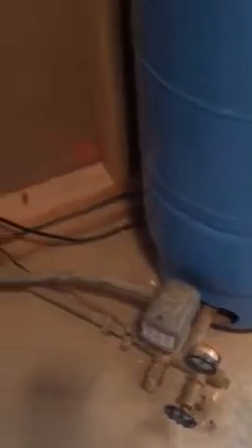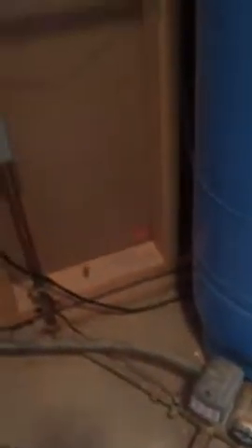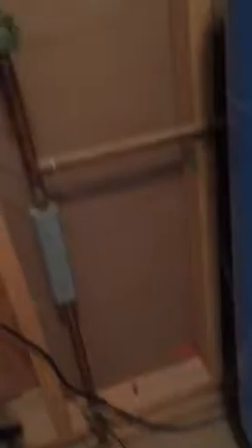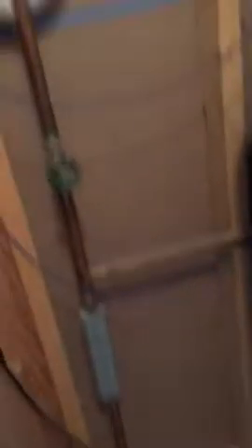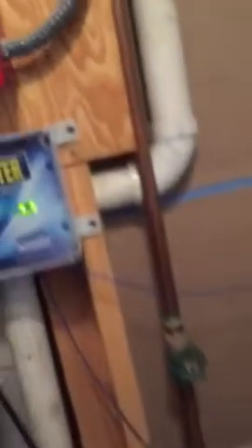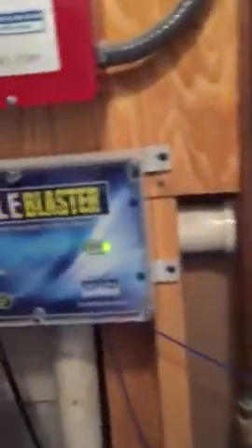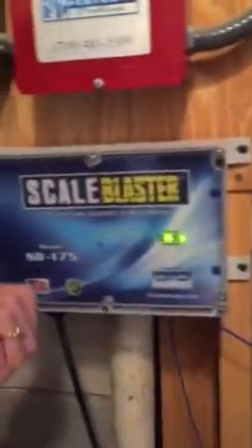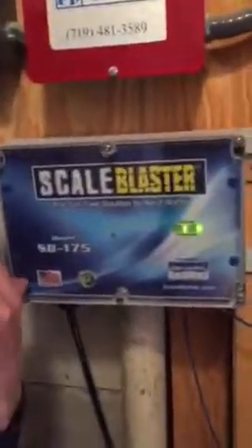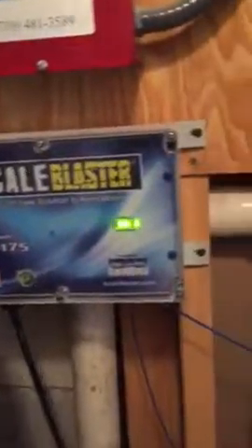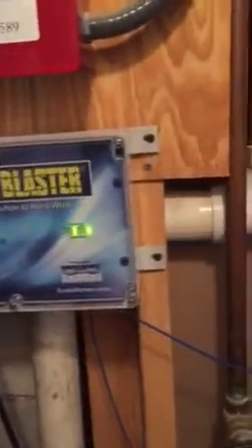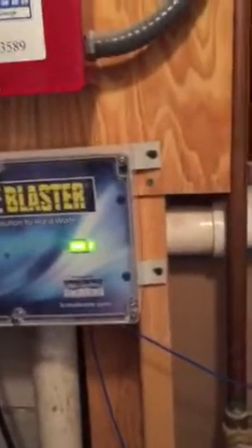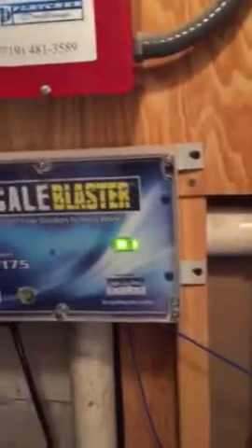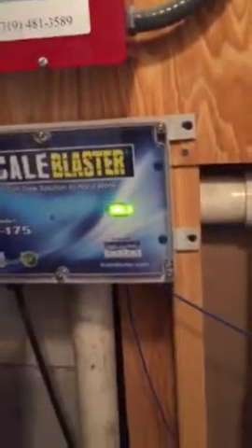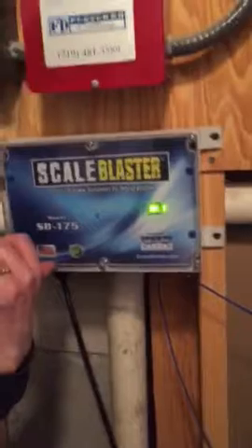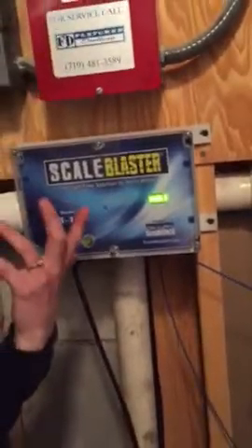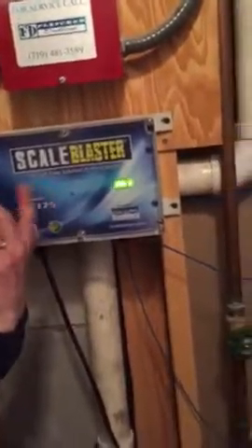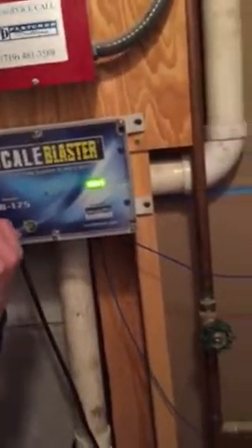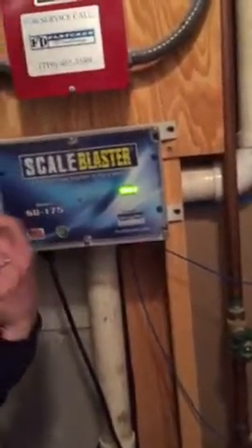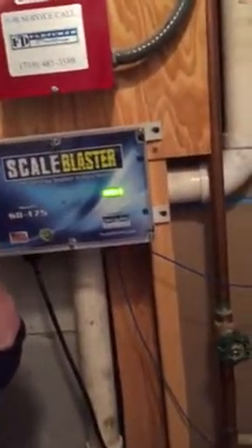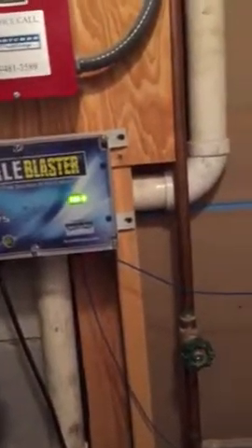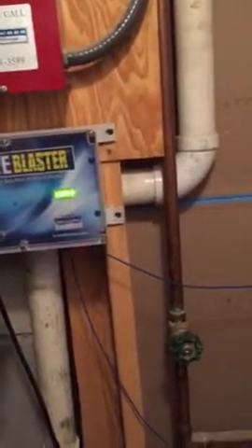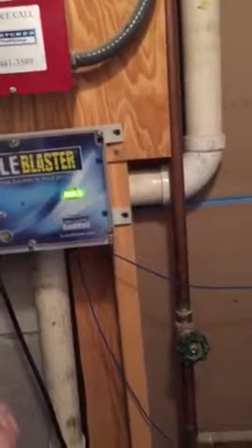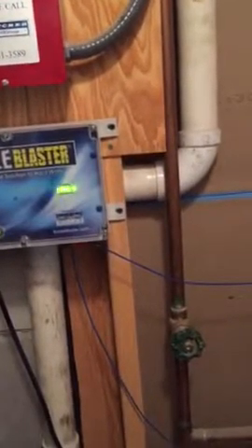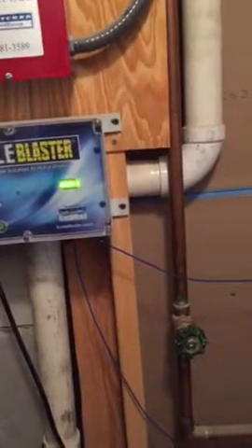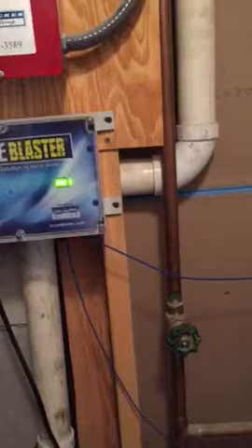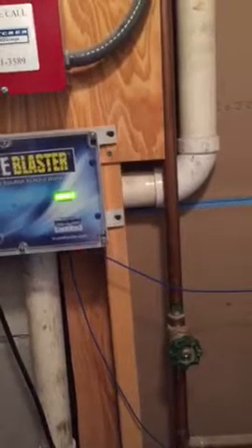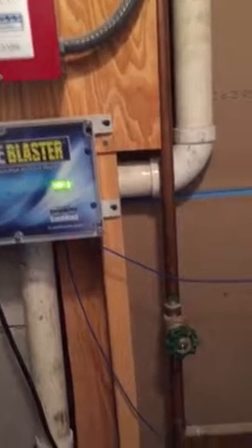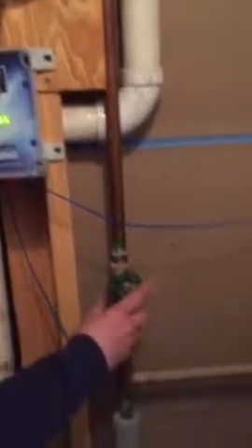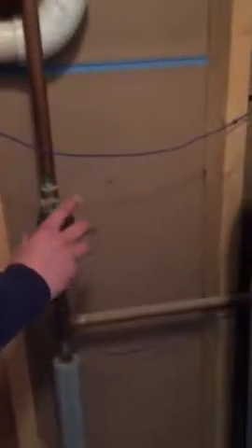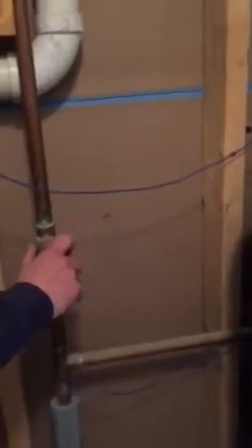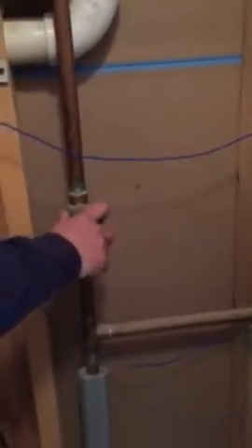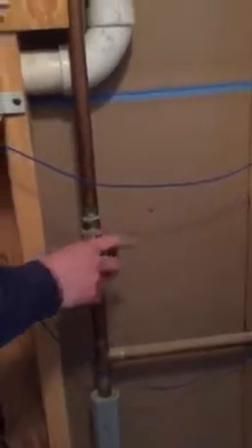So for the scale blaster — we do have hard water, and it has actually helped a little bit with some of the hard water. And then this is the main shut-off for the water.